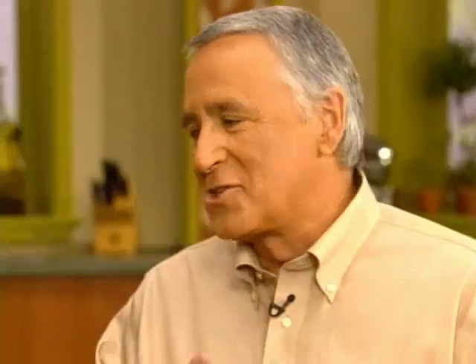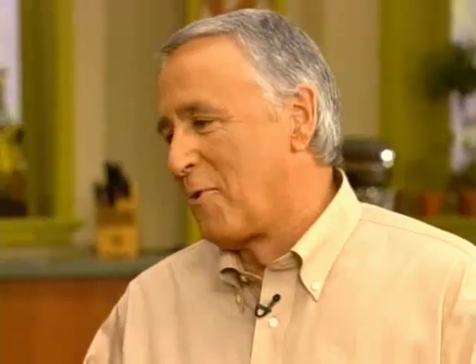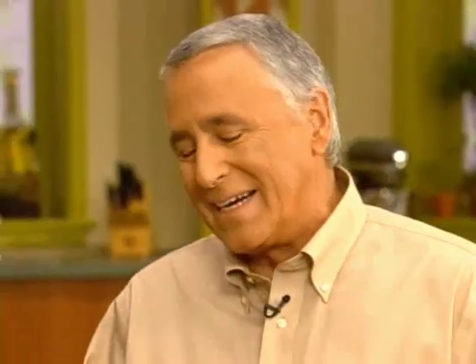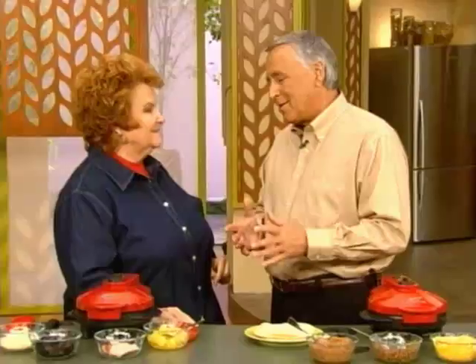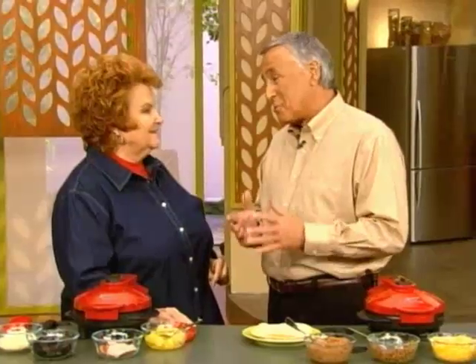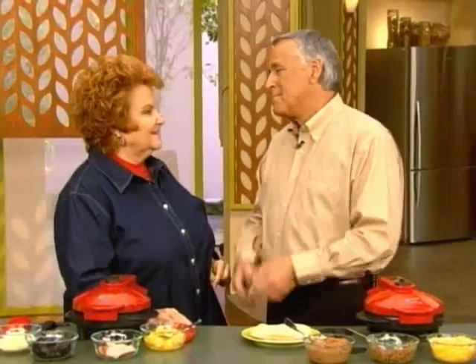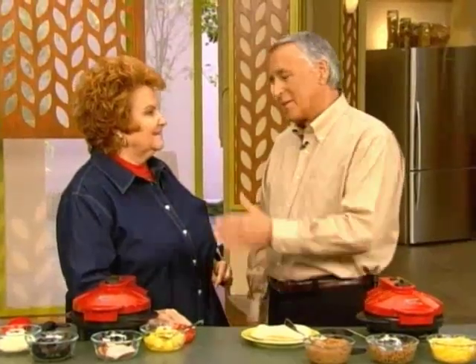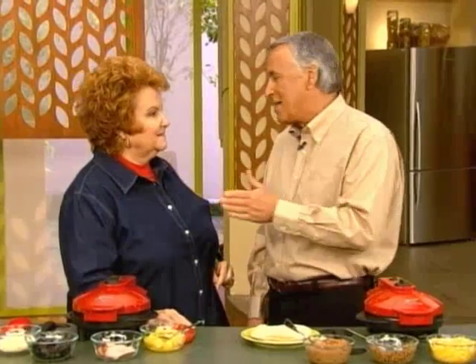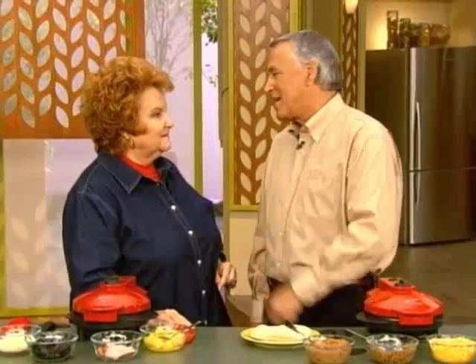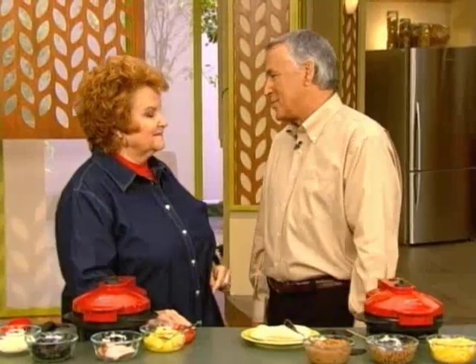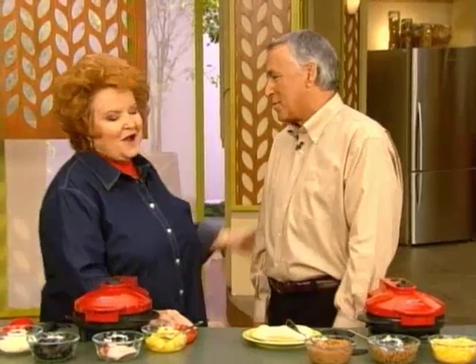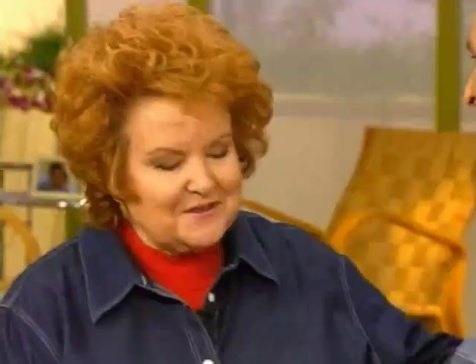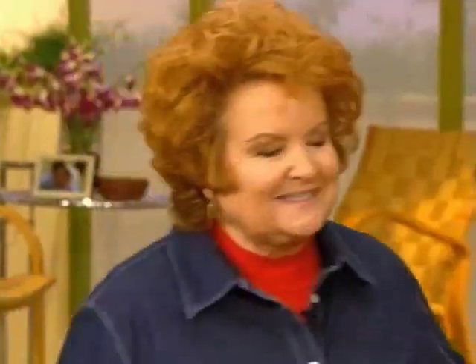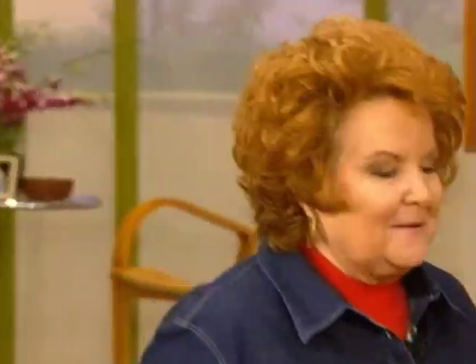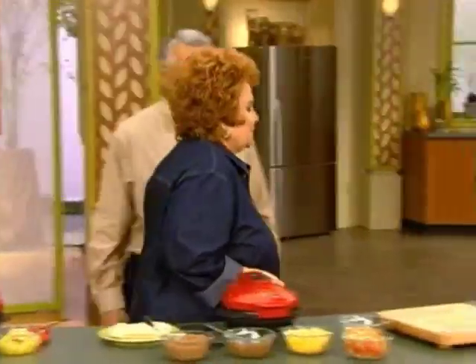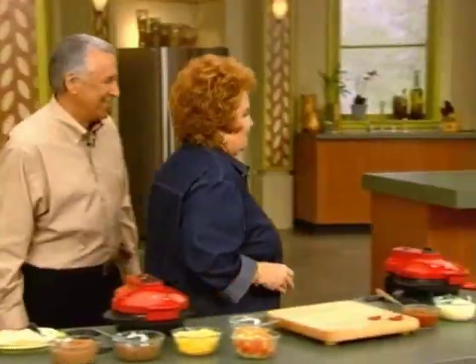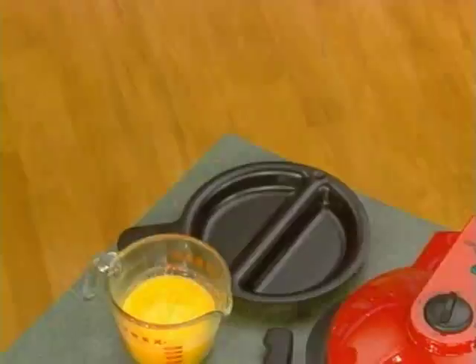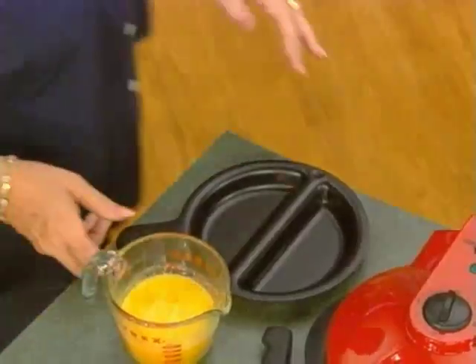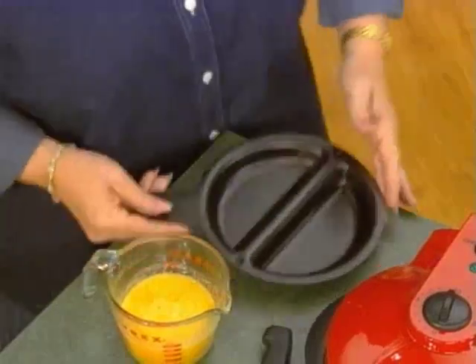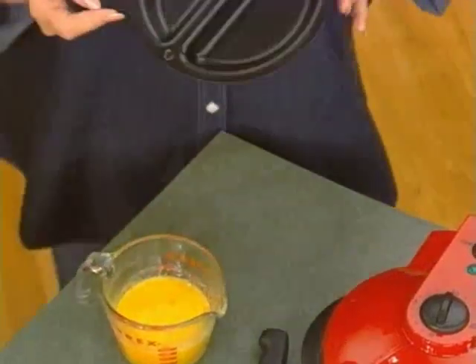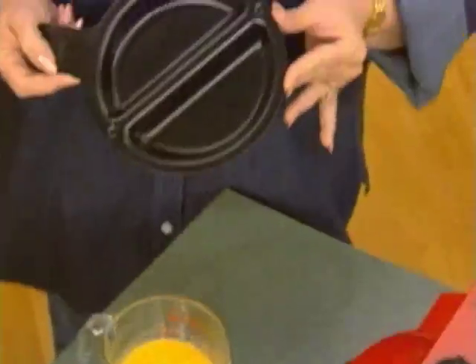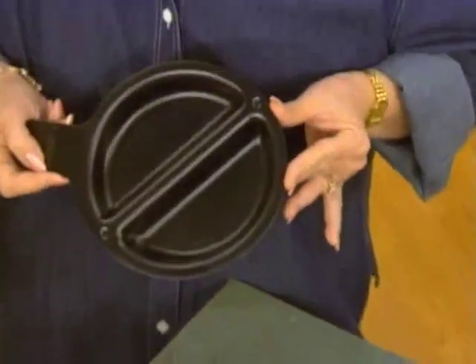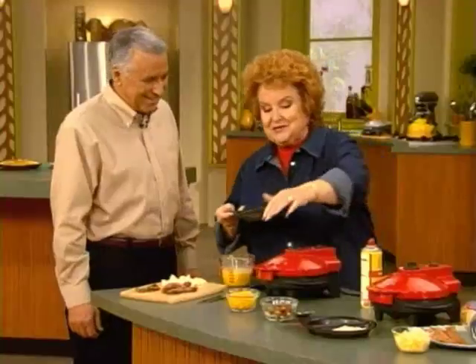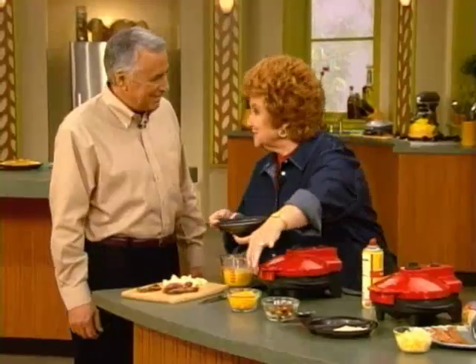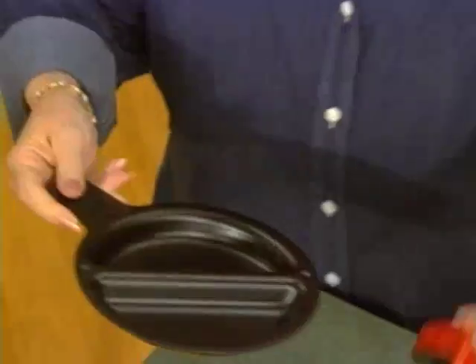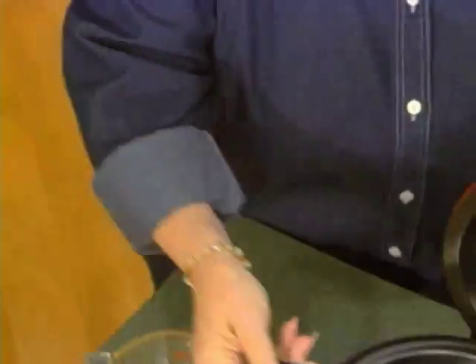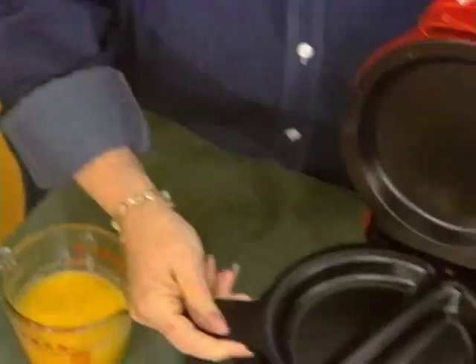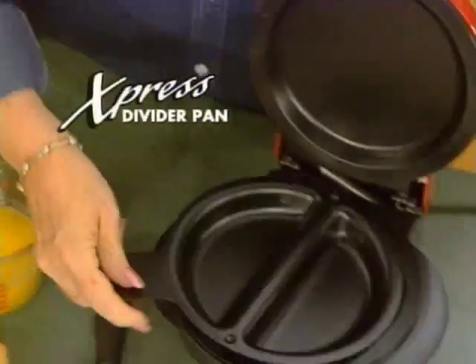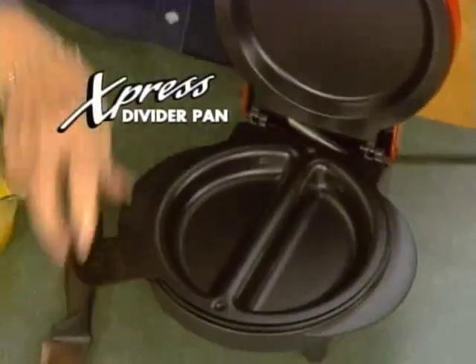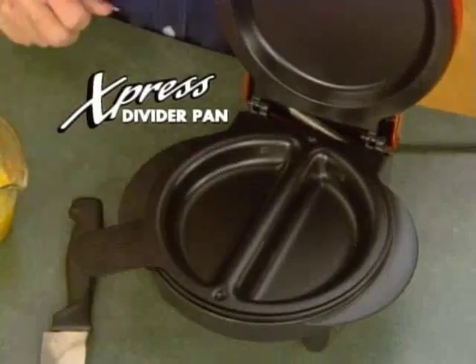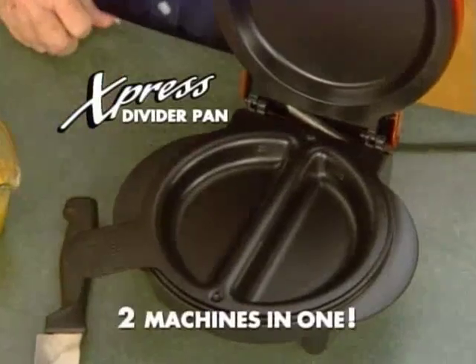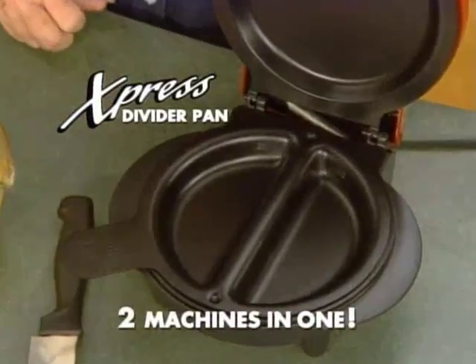This is all great, but I think all of us are really going to miss cooking those side-by-side meals you used to show us. Oh, I don't think you're going to miss it at all — let me show you something. Is this what you thought you were going to miss? This is the new insertable divider pan, and it goes in just like that. So now you've got two machines.